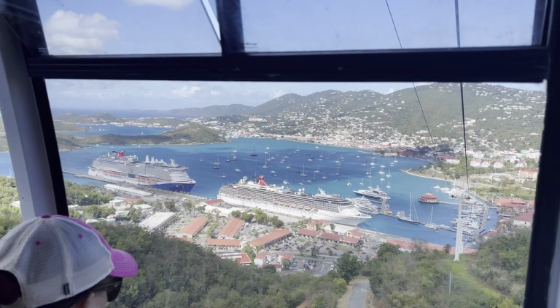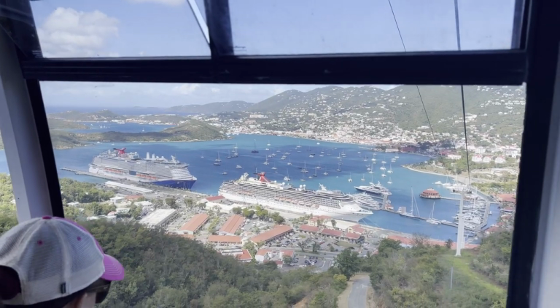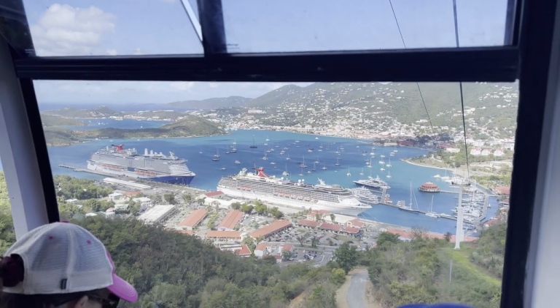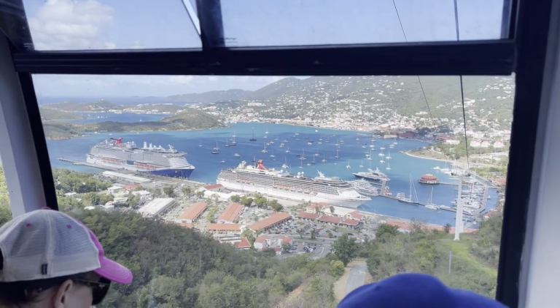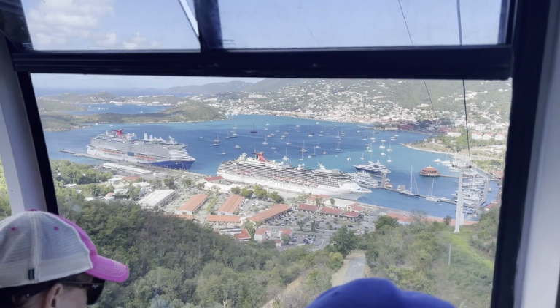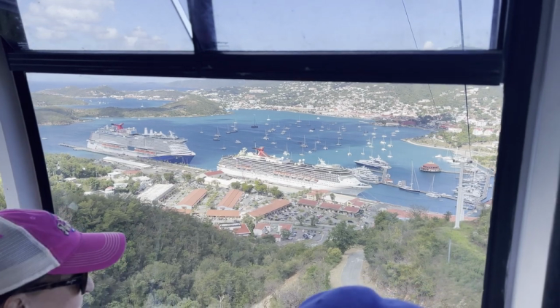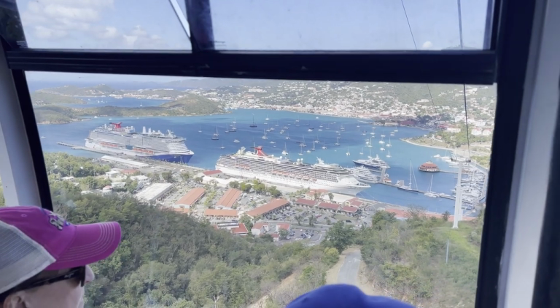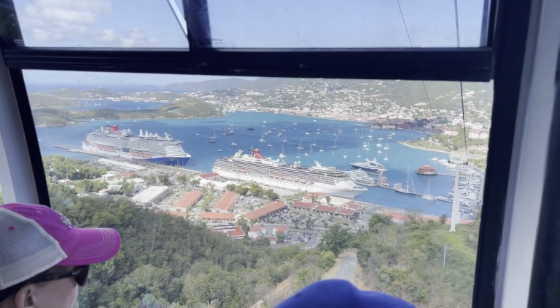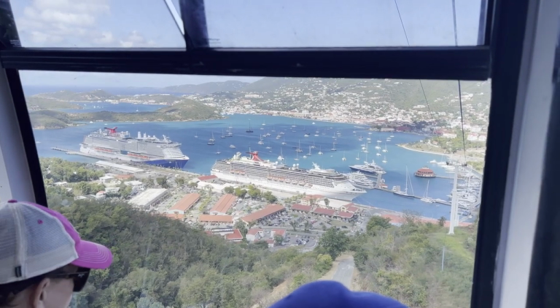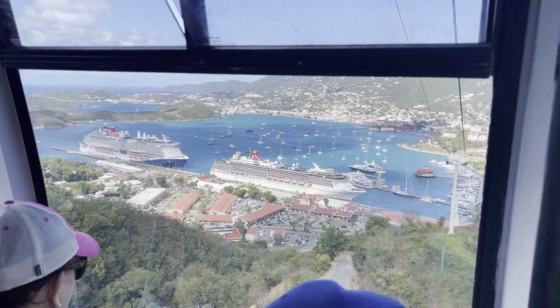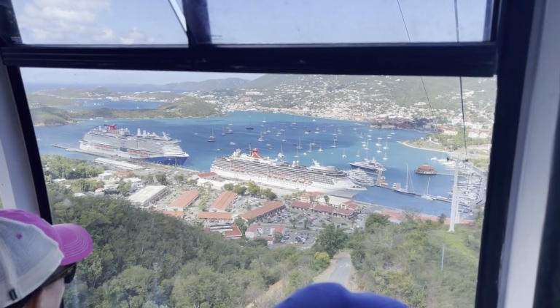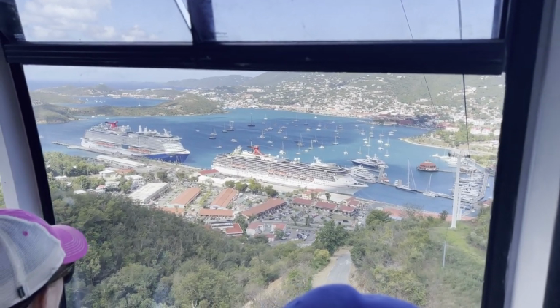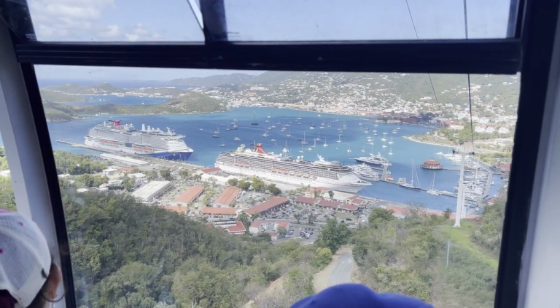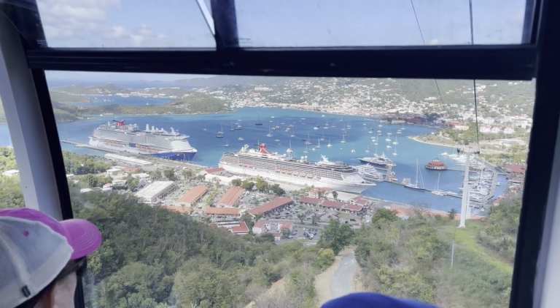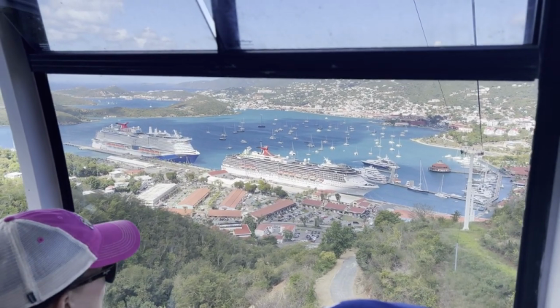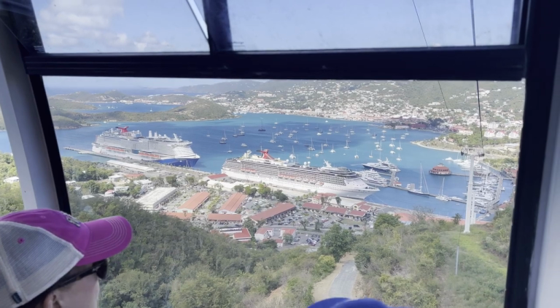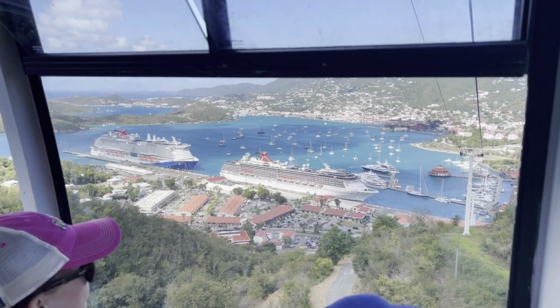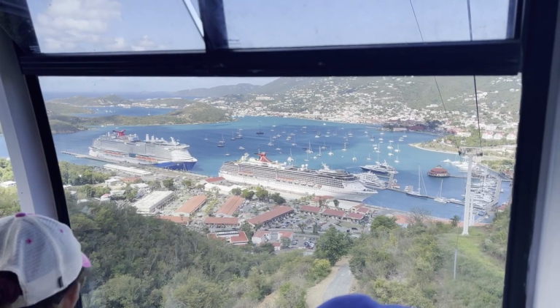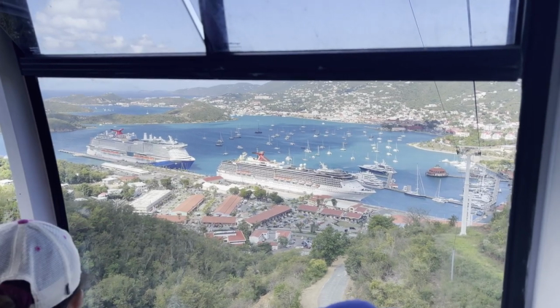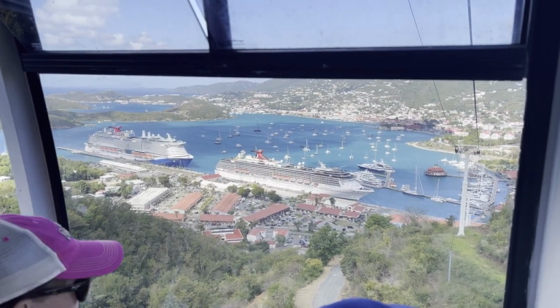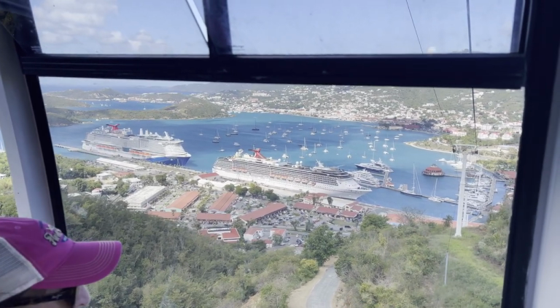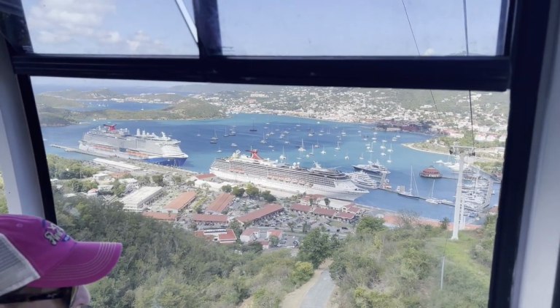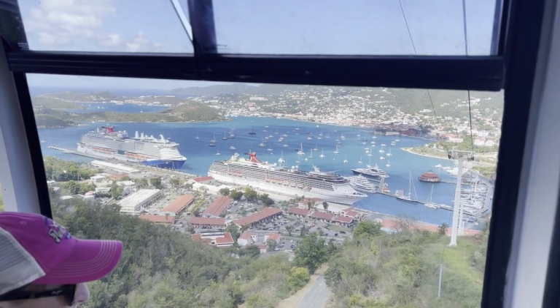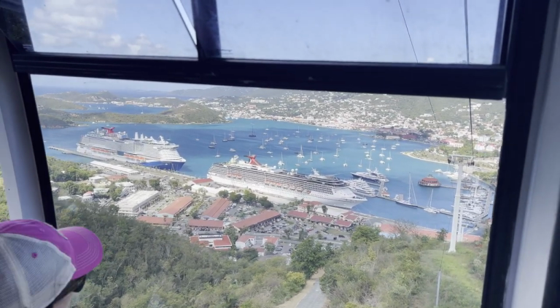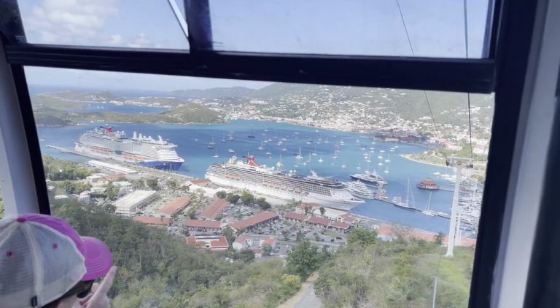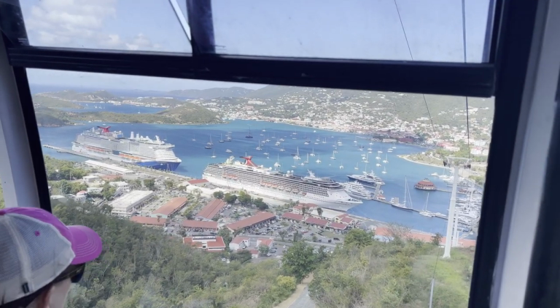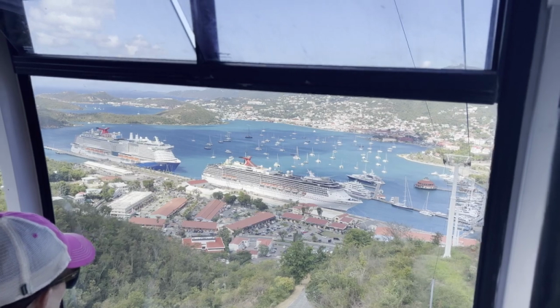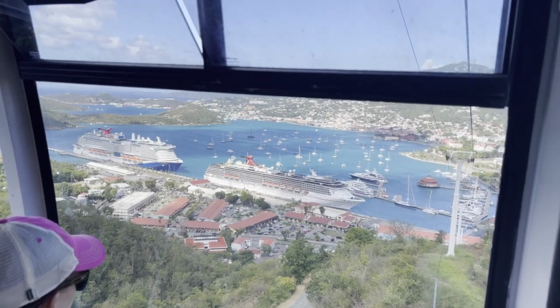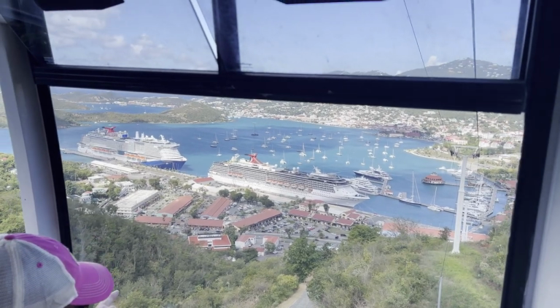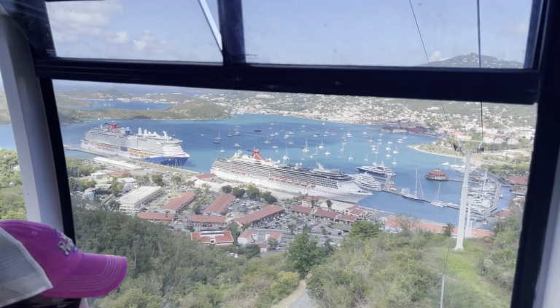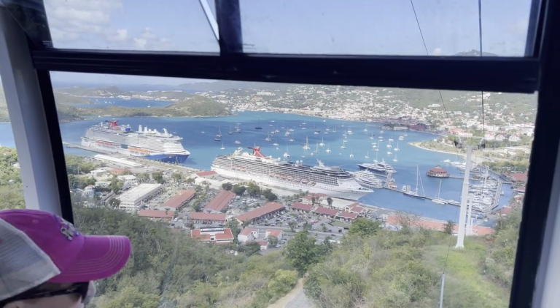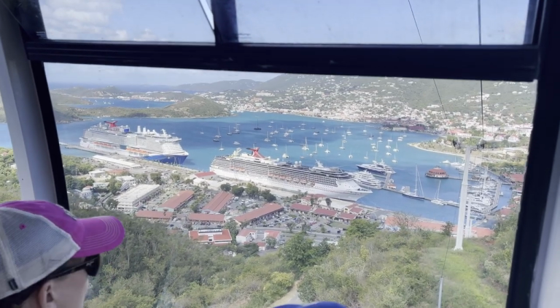Be sure to allow yourself ample time to head back down to the bottom of the hill. Again it's around a seven minute journey down. You may have a slightly longer wait depending on how busy it is, however the cable cars do run on a regular basis. Be sure to give yourself ample time to get back to your ship.